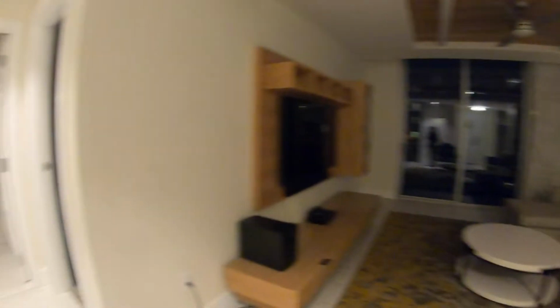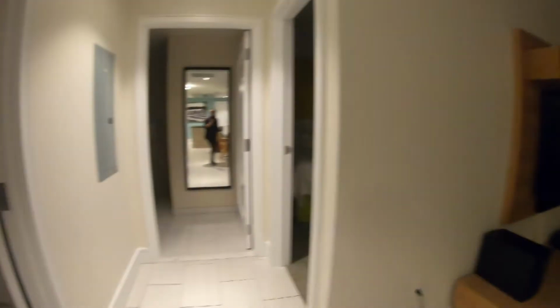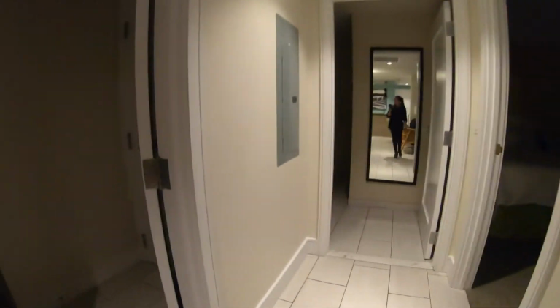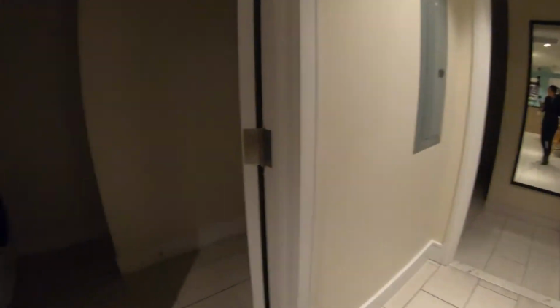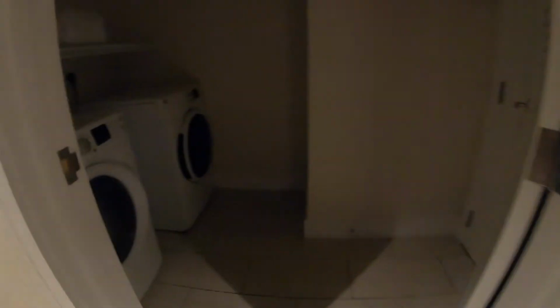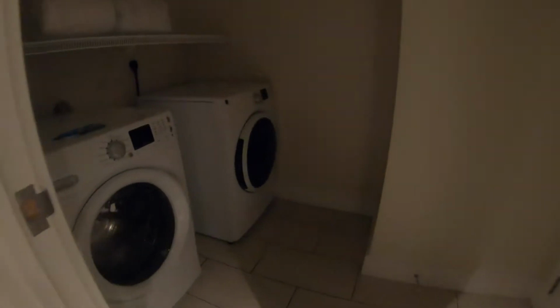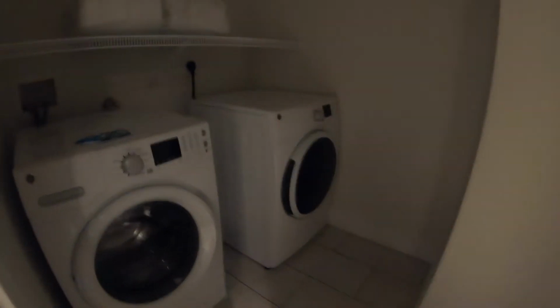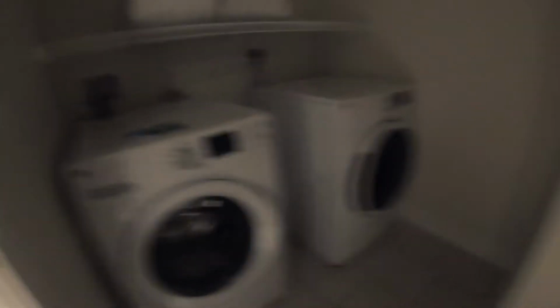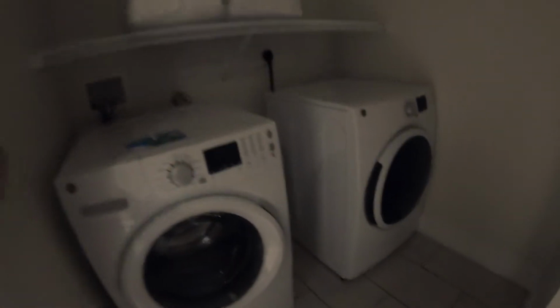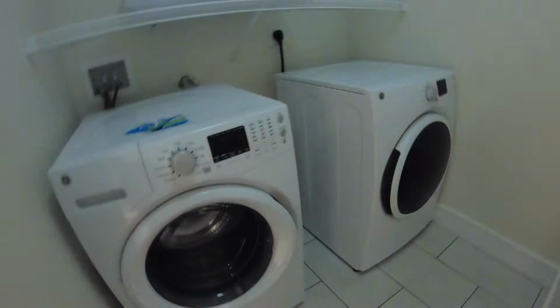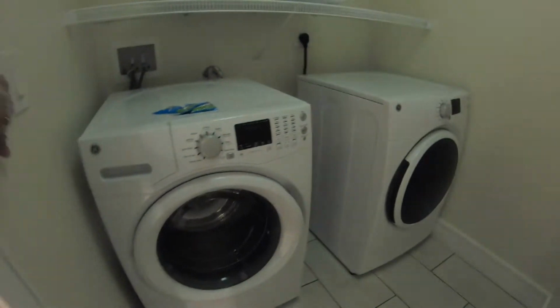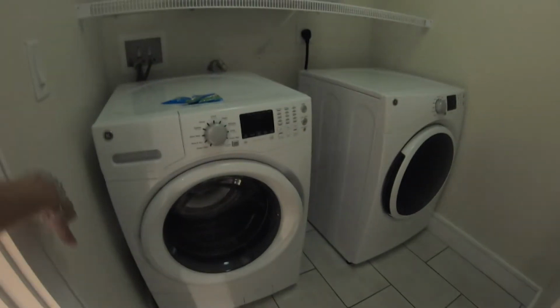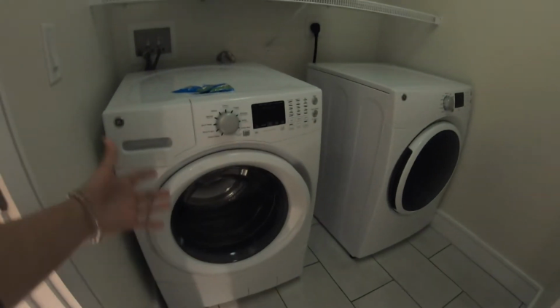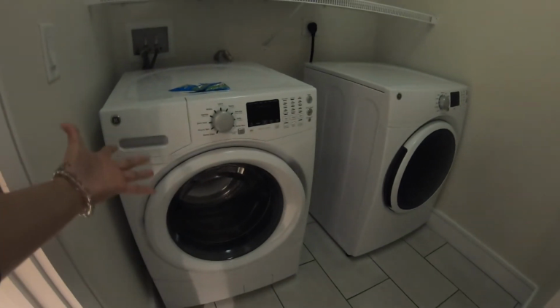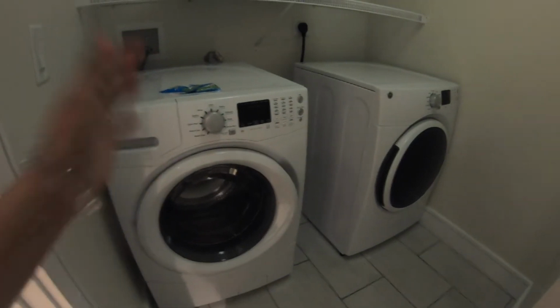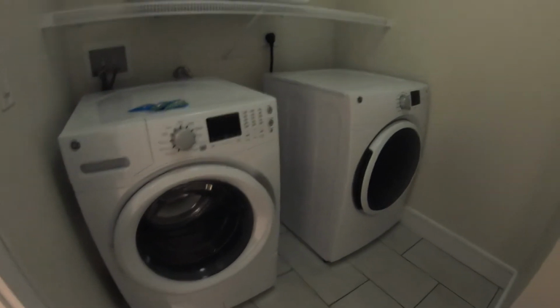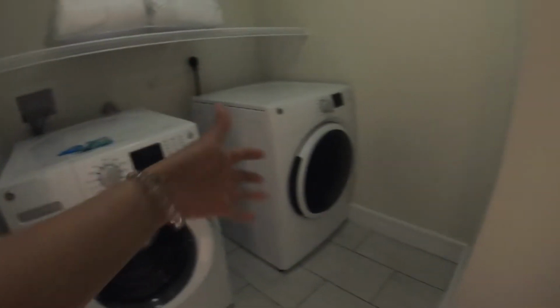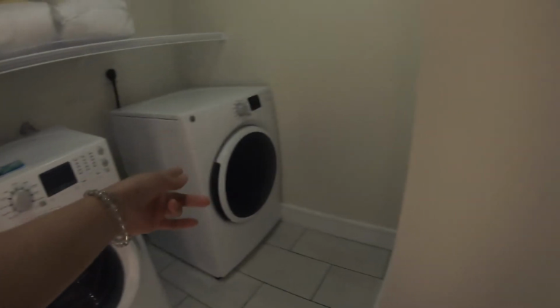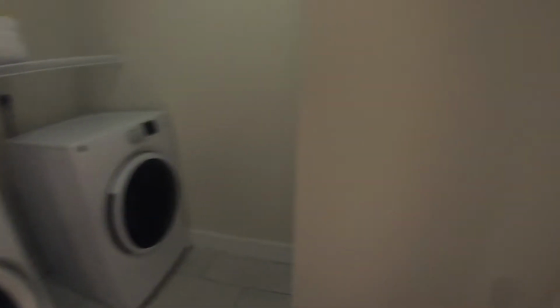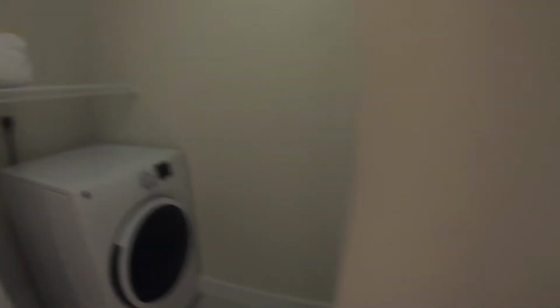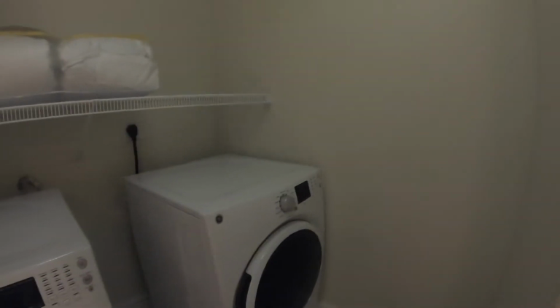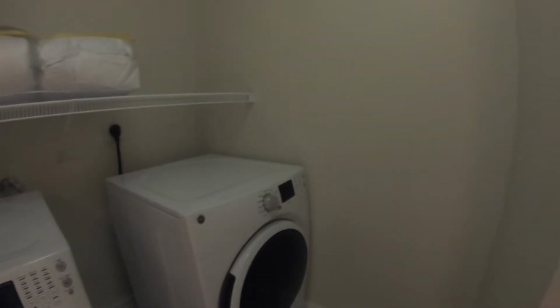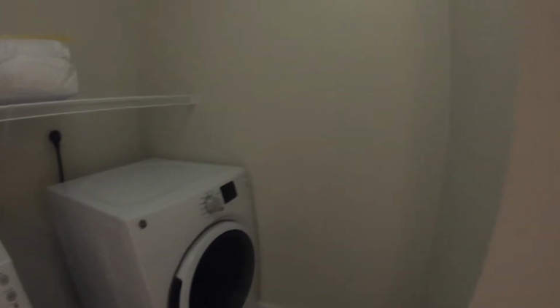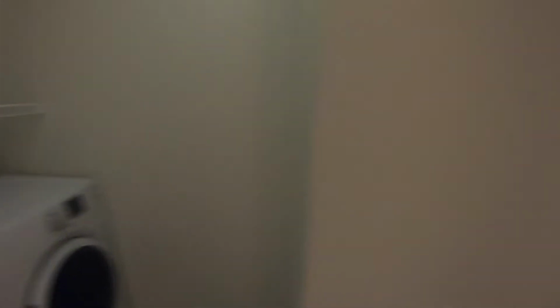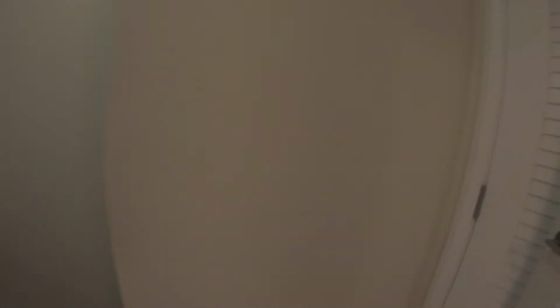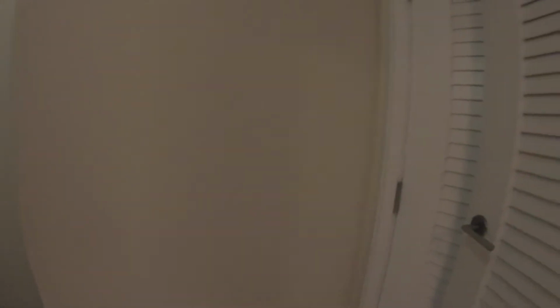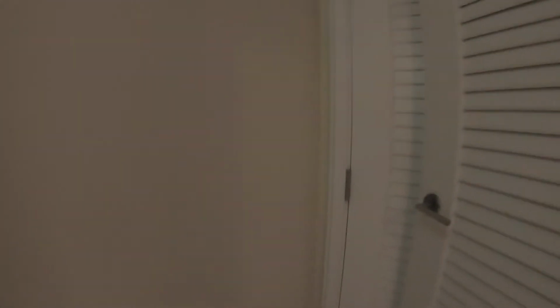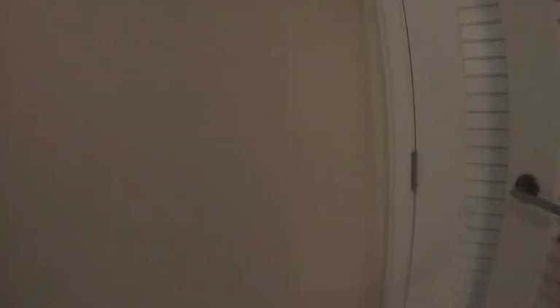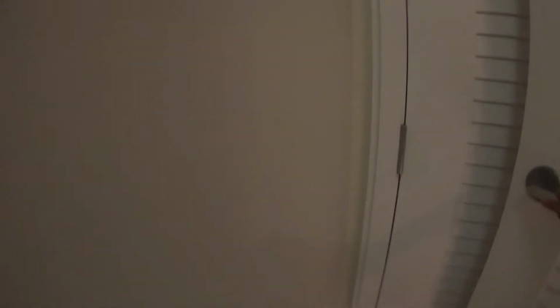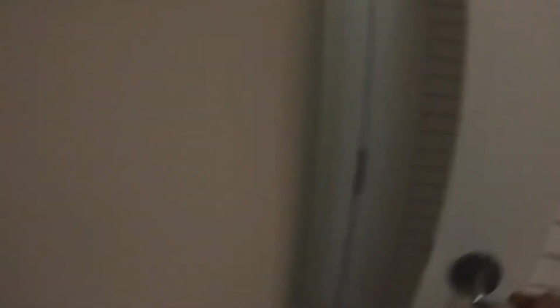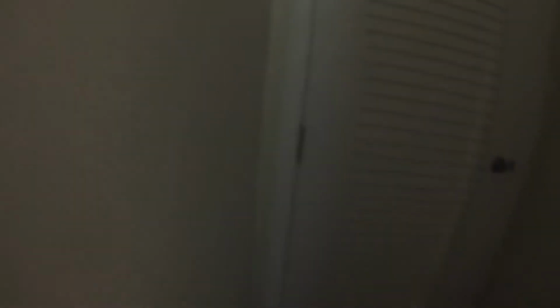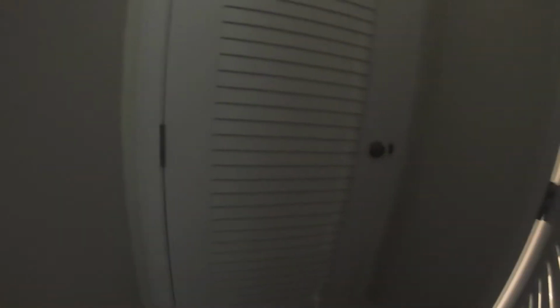And yeah, let's go to the laundry room. There's a laundry room here — there's a washer and a dryer up there, extra blanket, and this is like maybe the control panel or something.